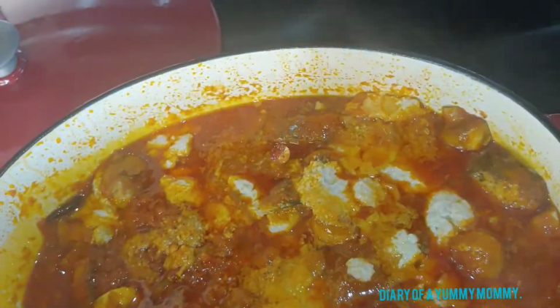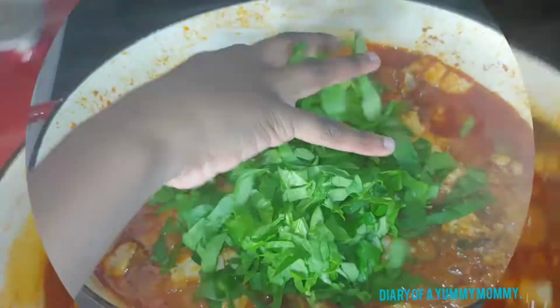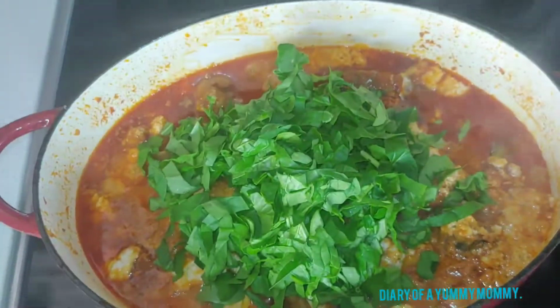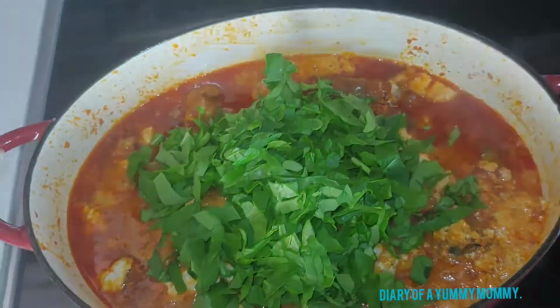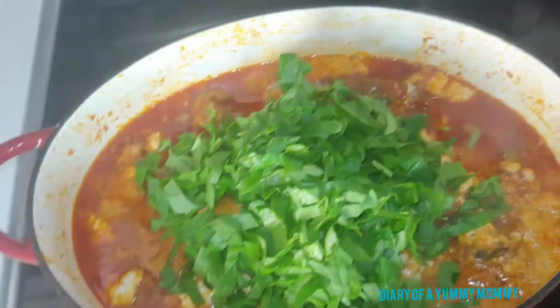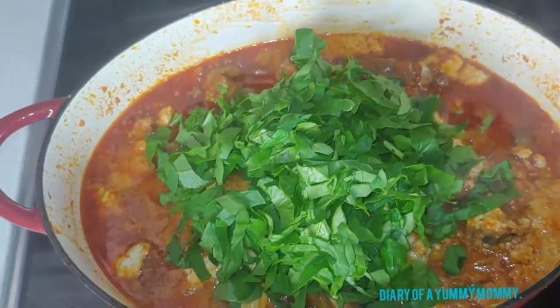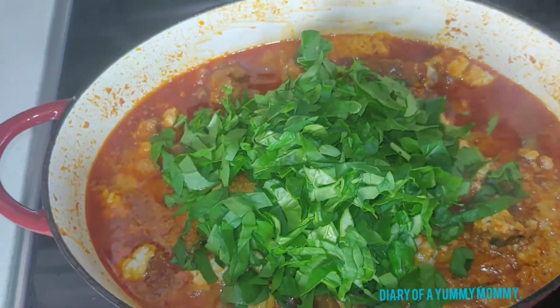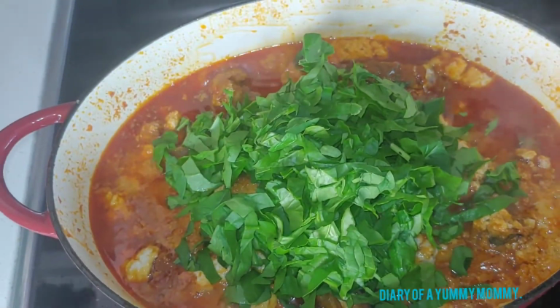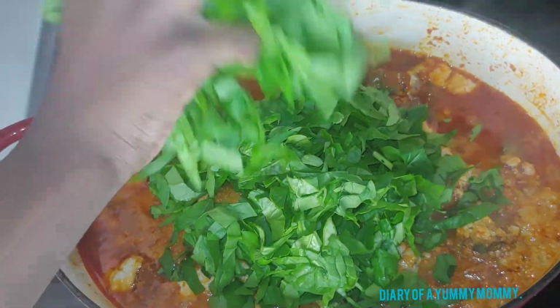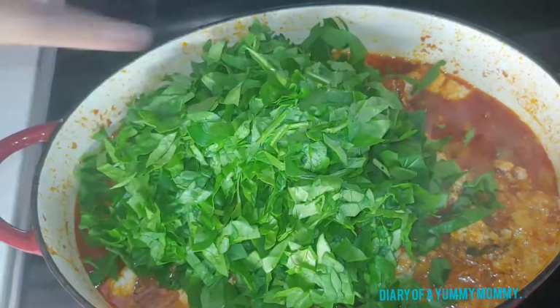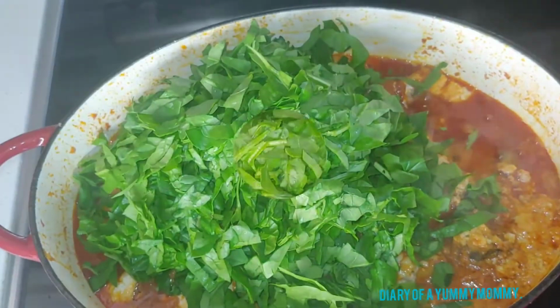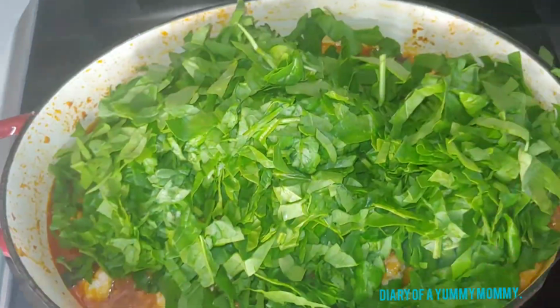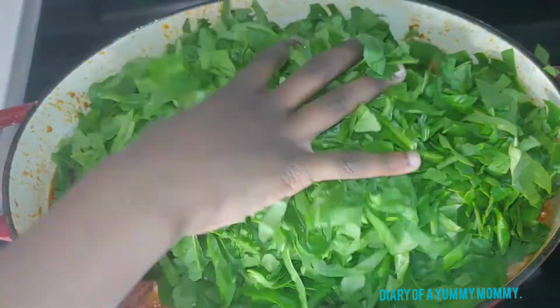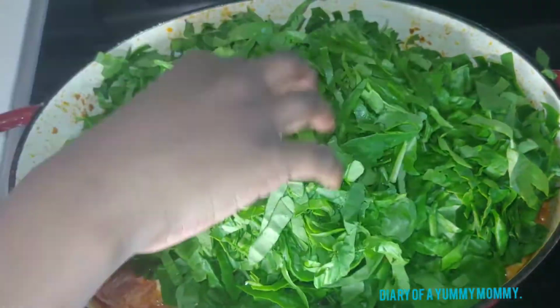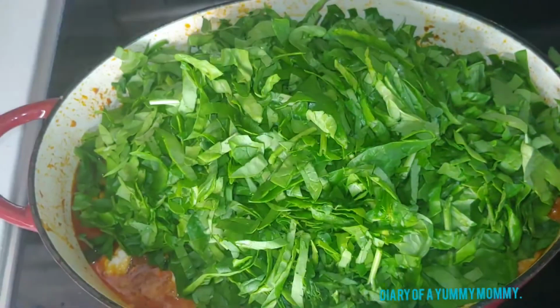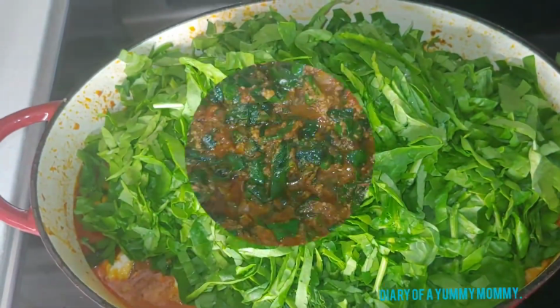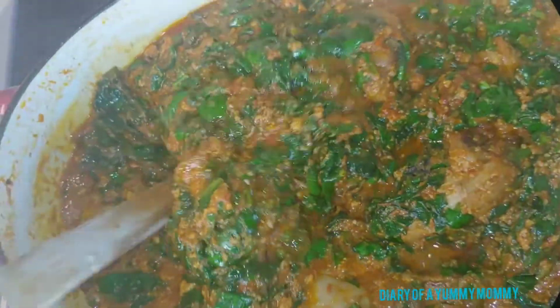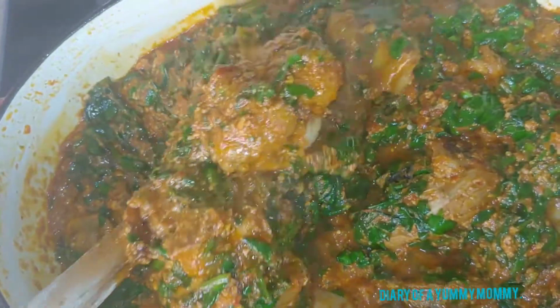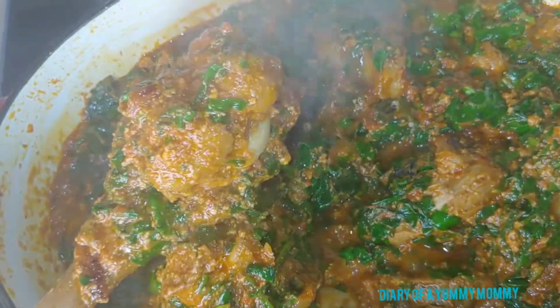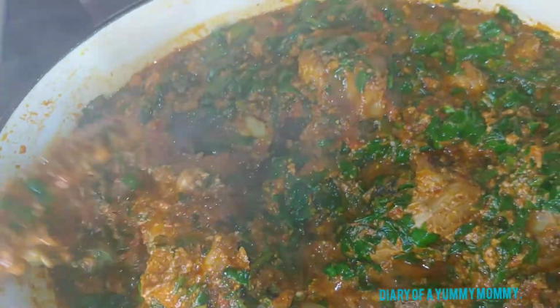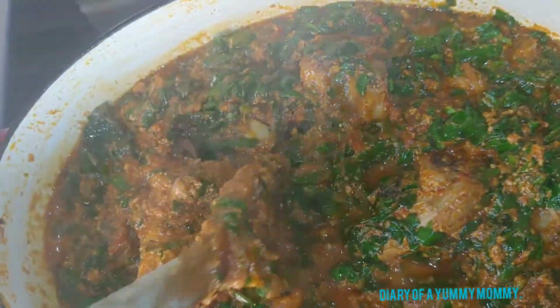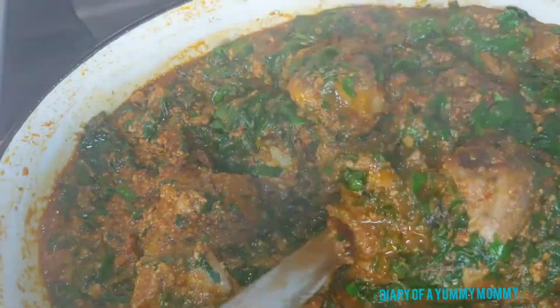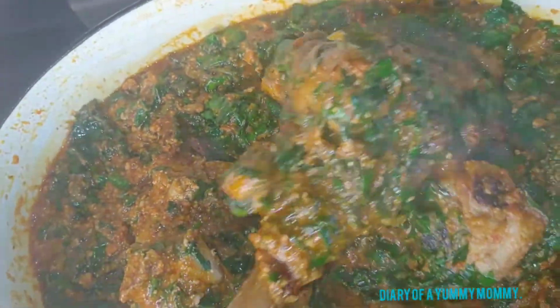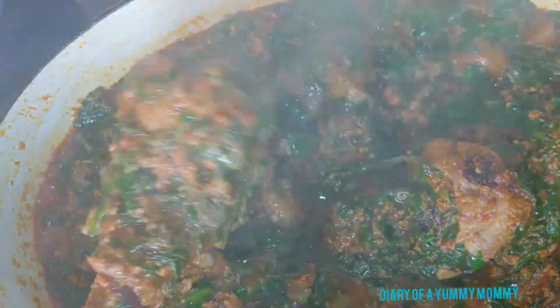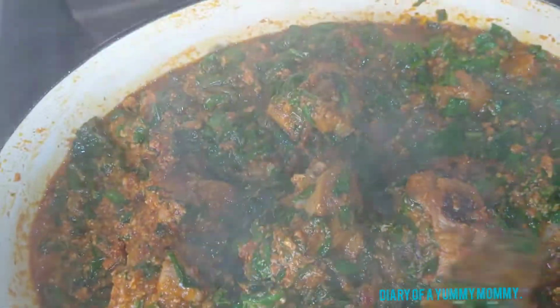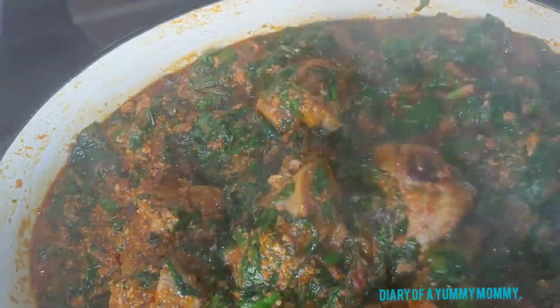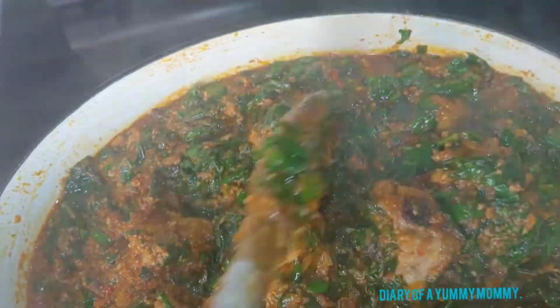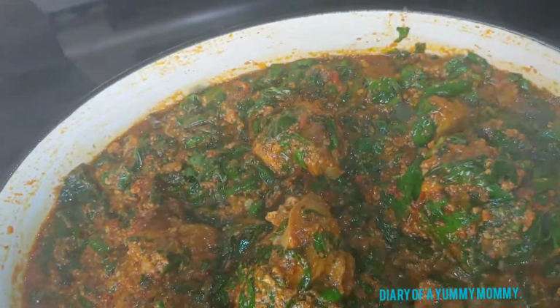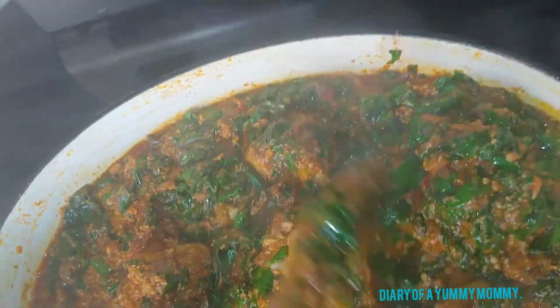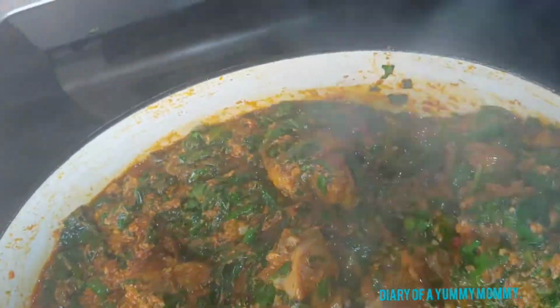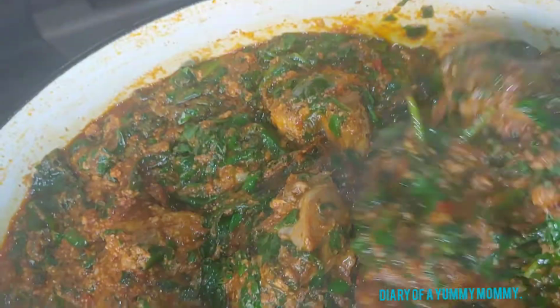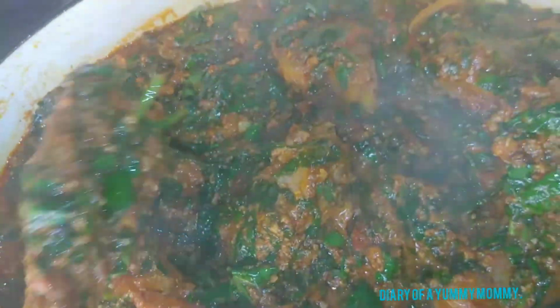I move it around, stir gently, then add in my spinach. I cover and cook until it's nice and wilted — just like this. There are chunks of melon seeds in there, you just can't see them, but it looks amazing.